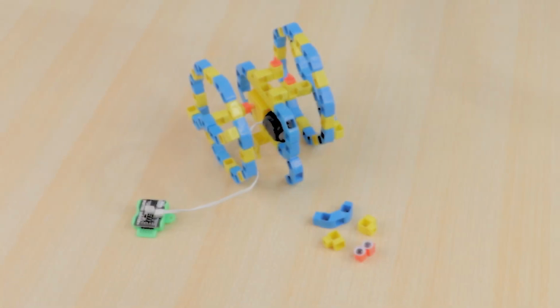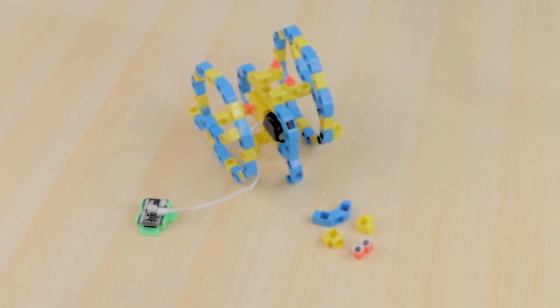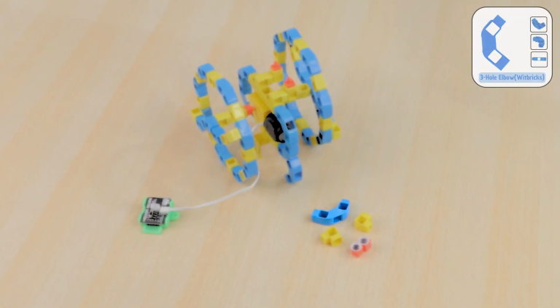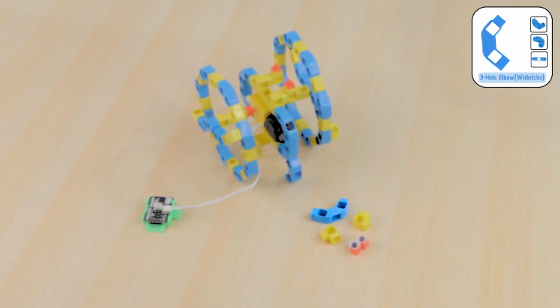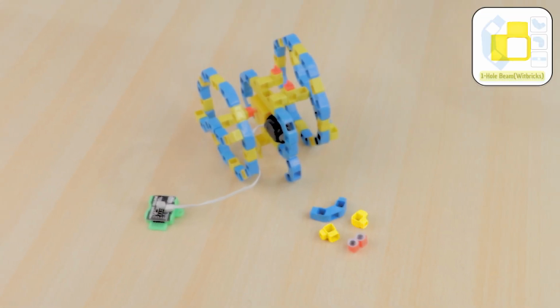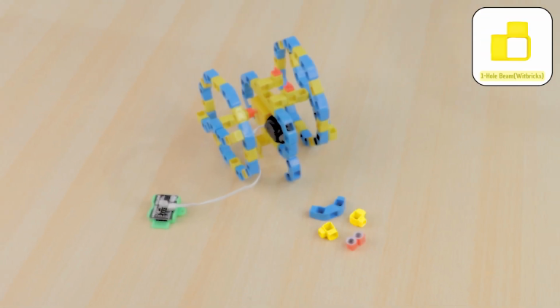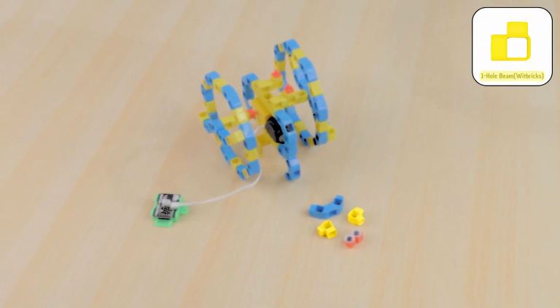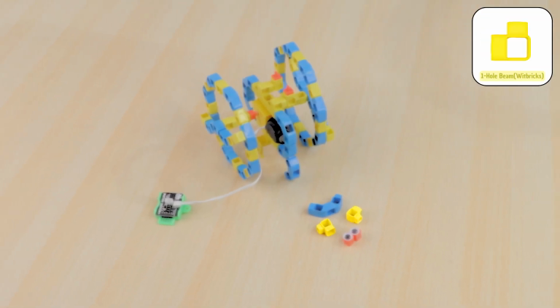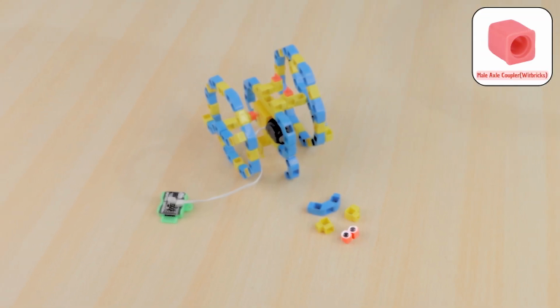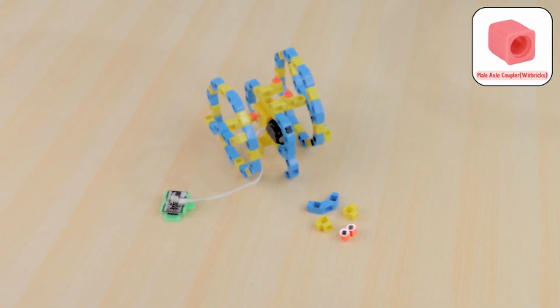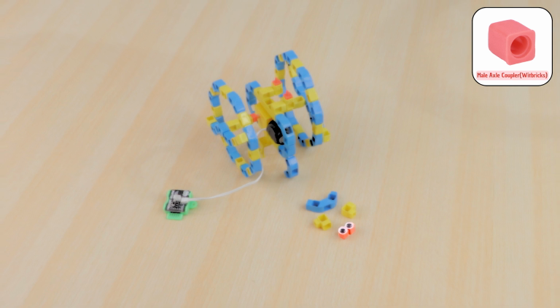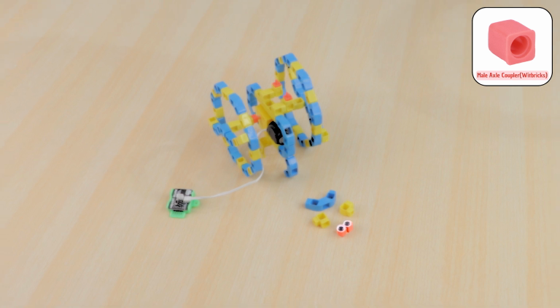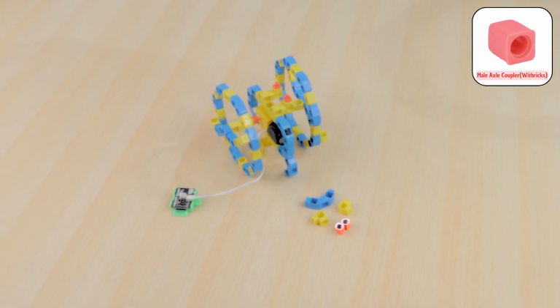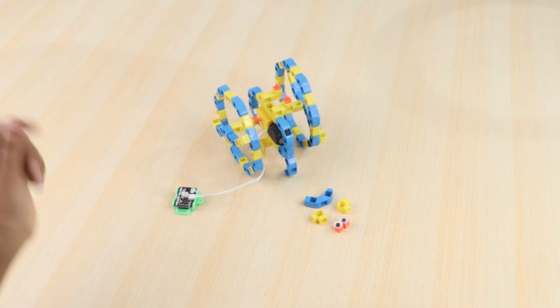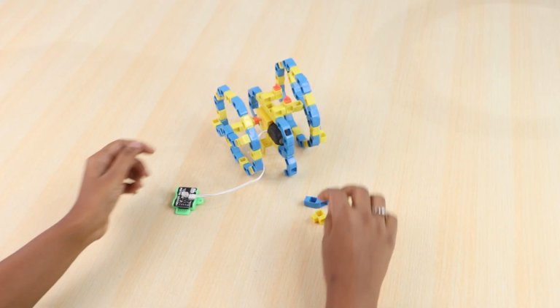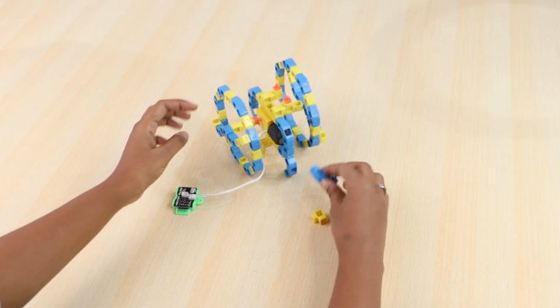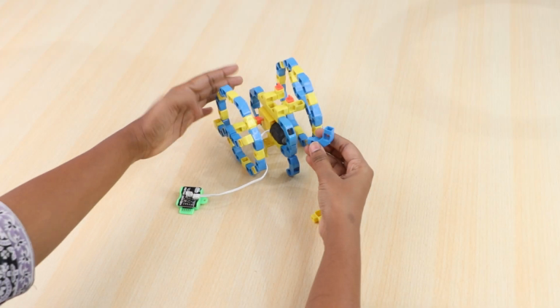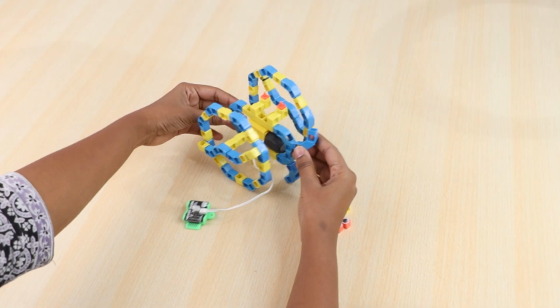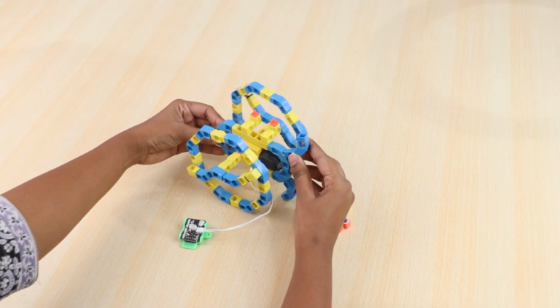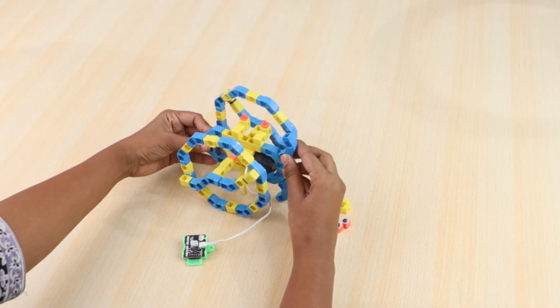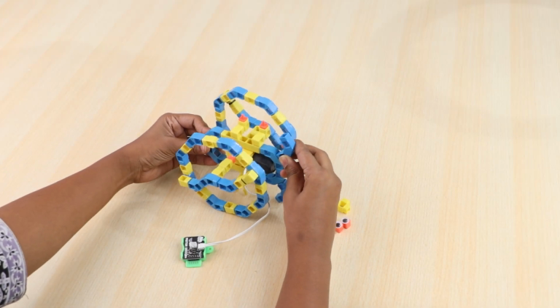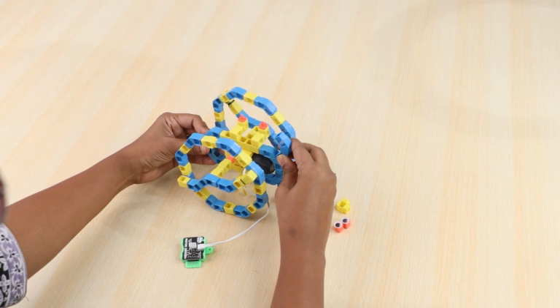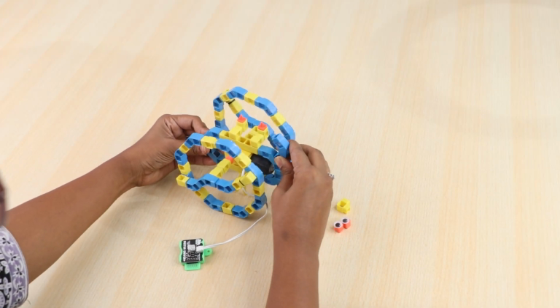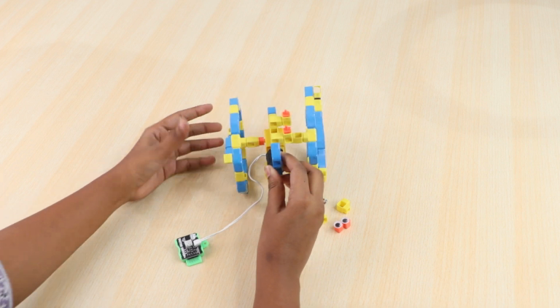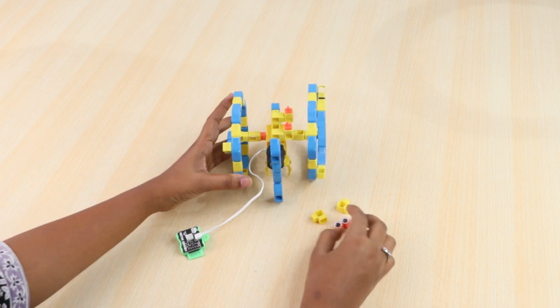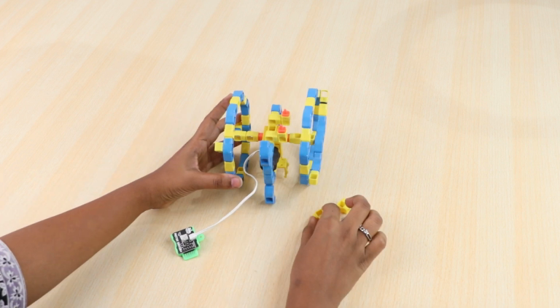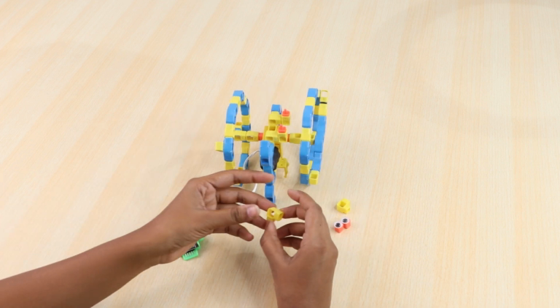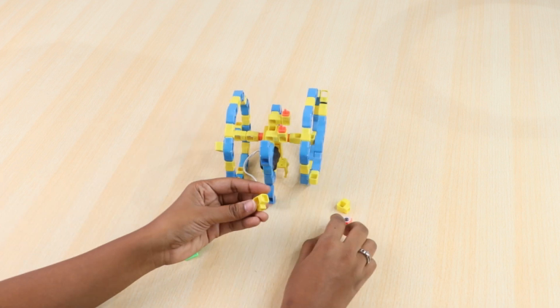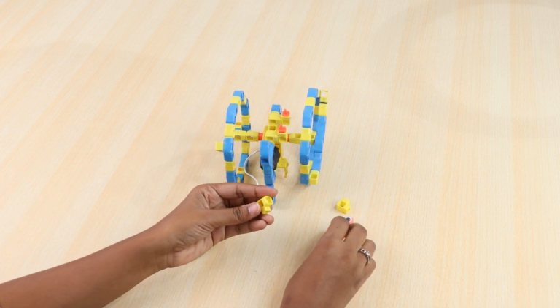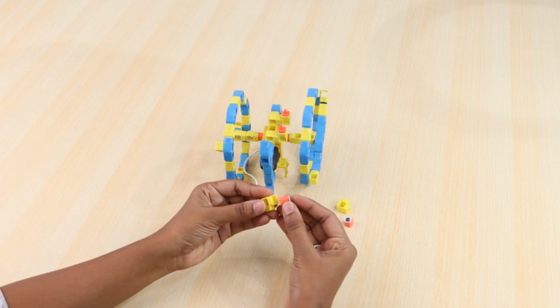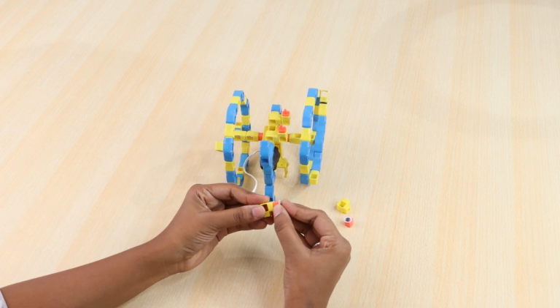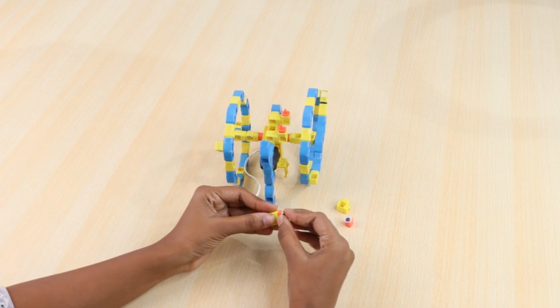Take googly eyes, stick them on the BO shaft, and join them to the structure as shown. This will give character and a more fun vibe to our monowheel.